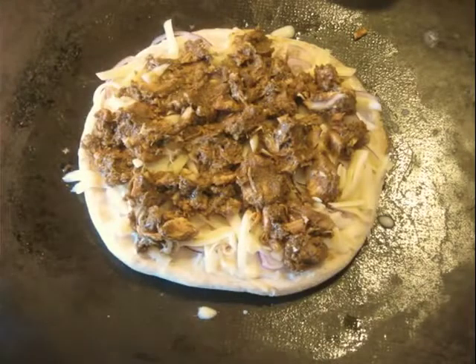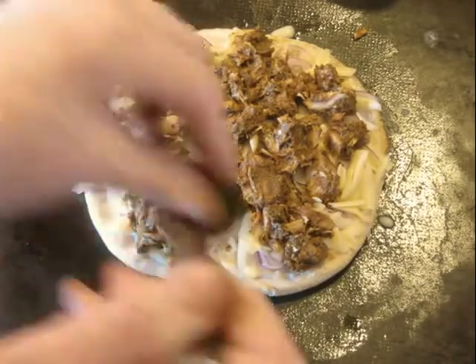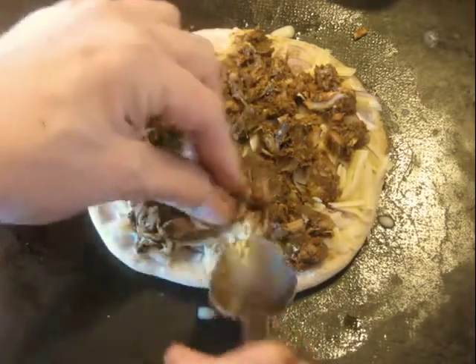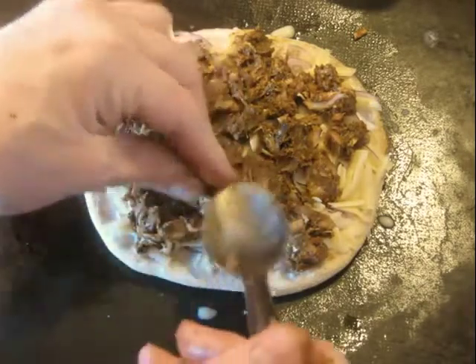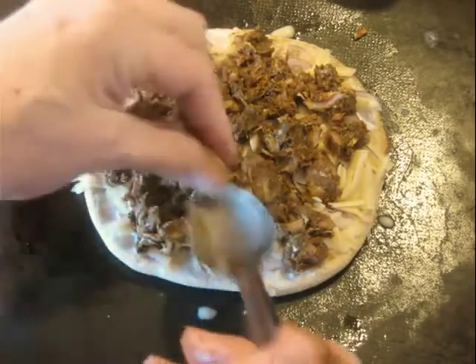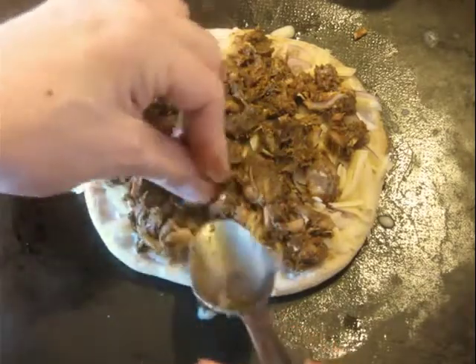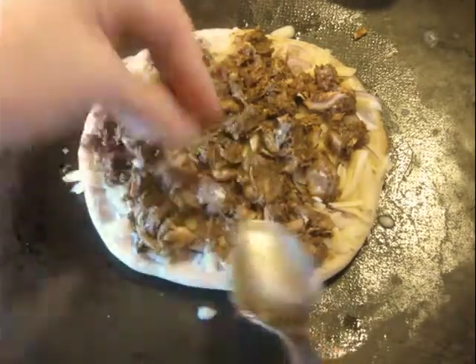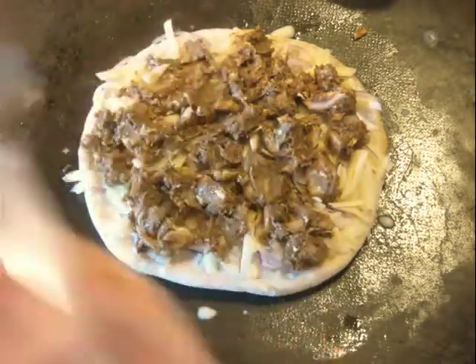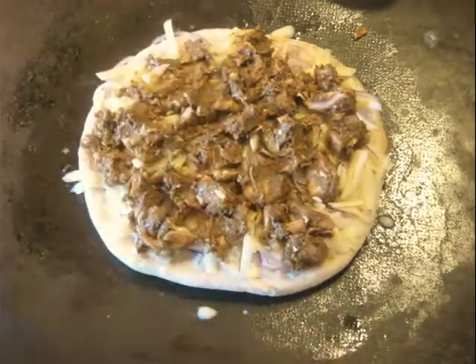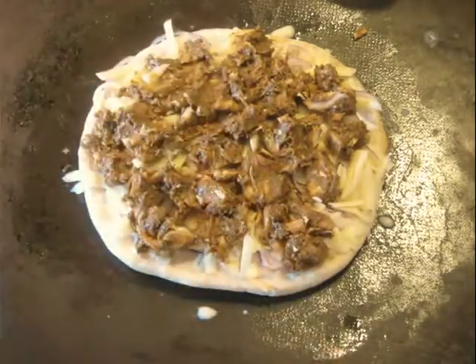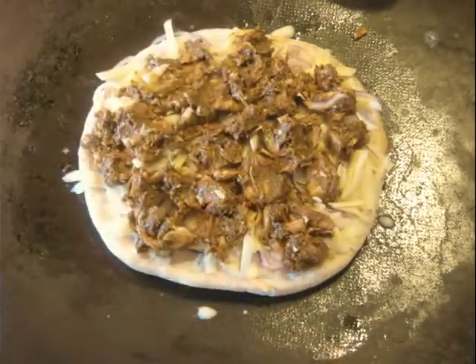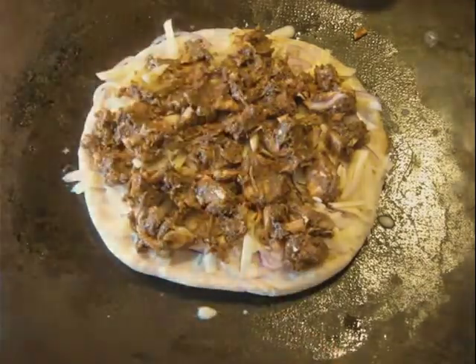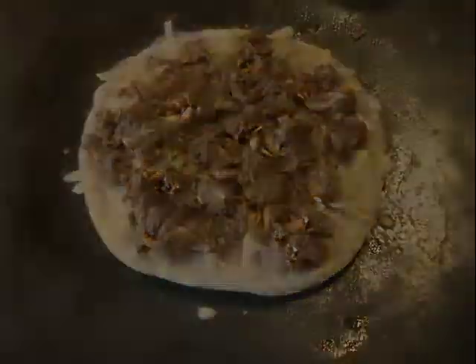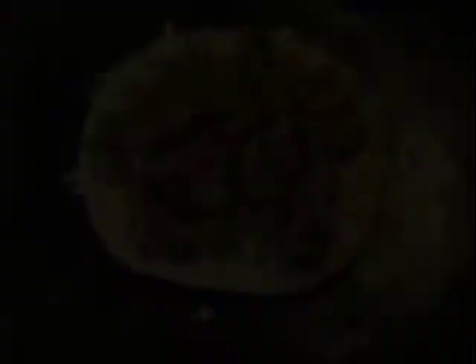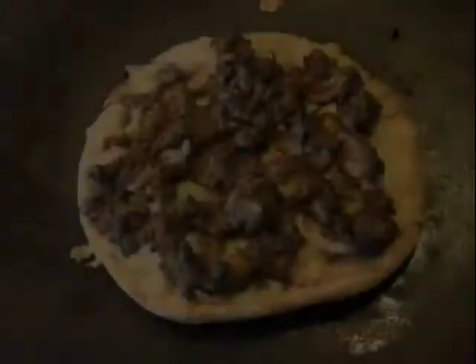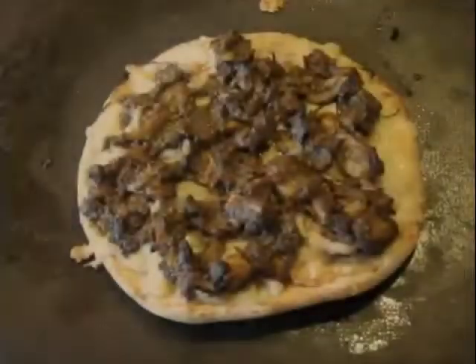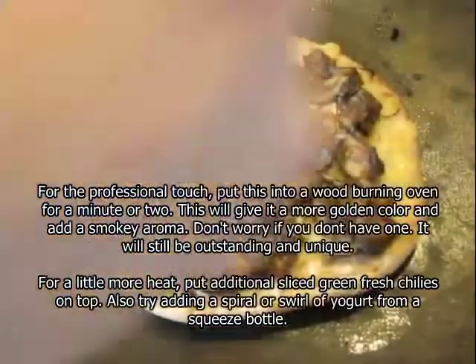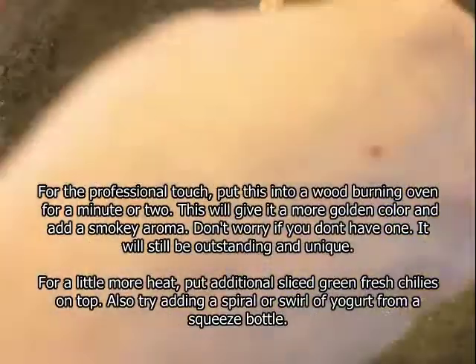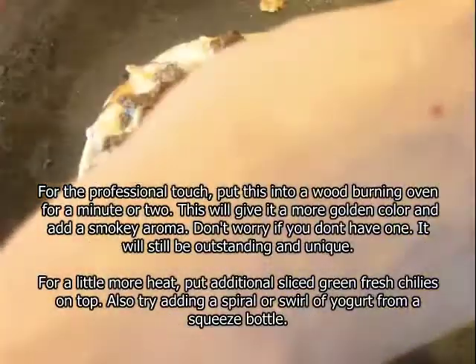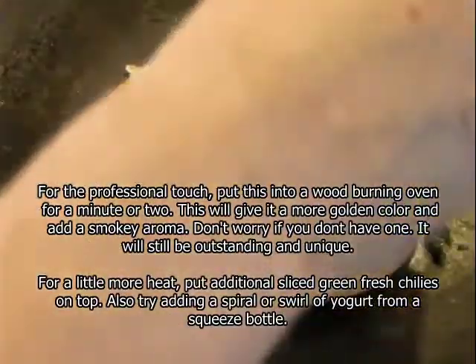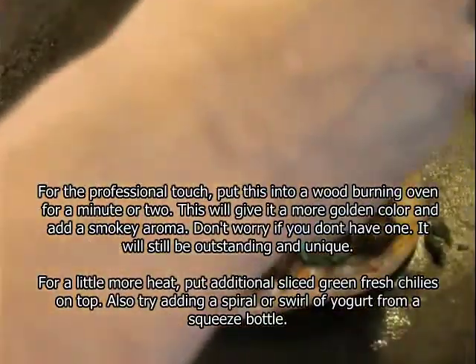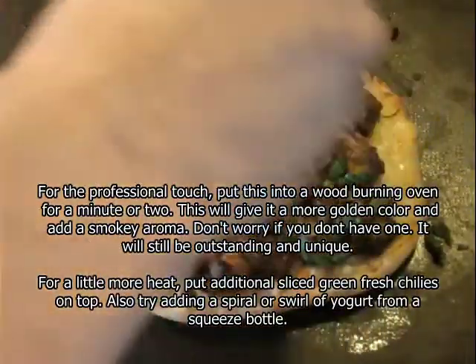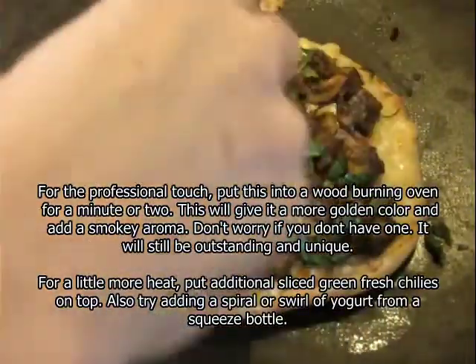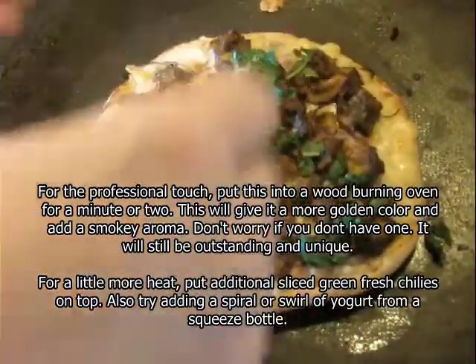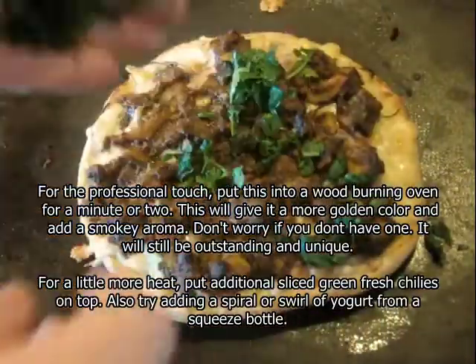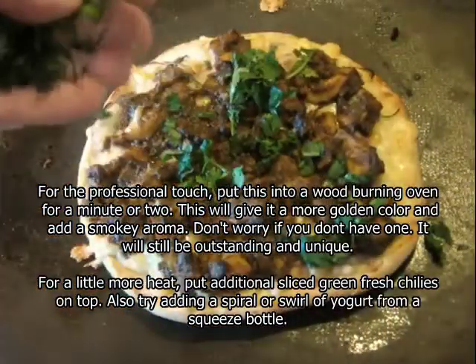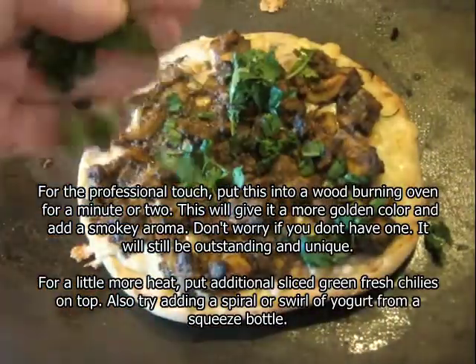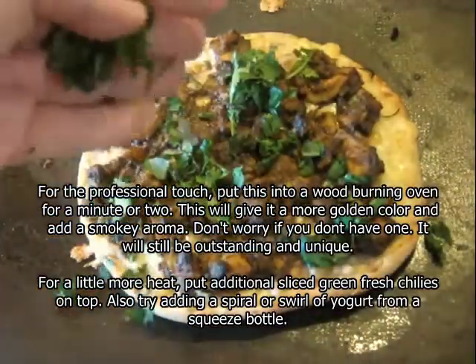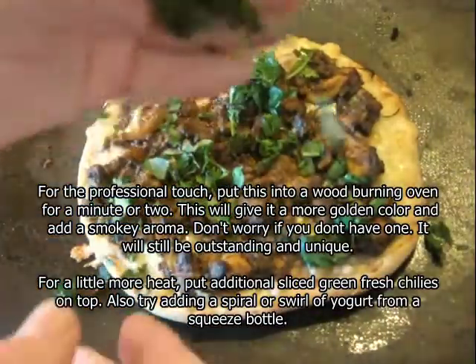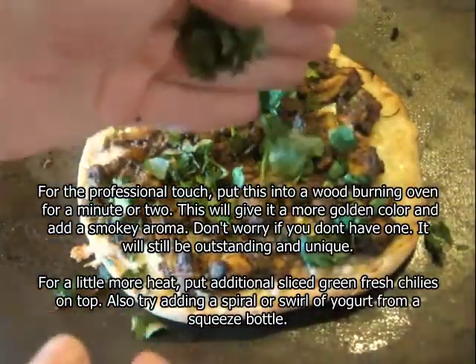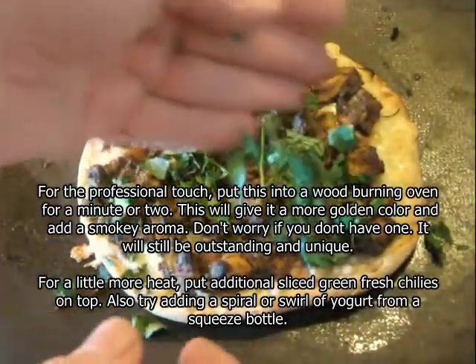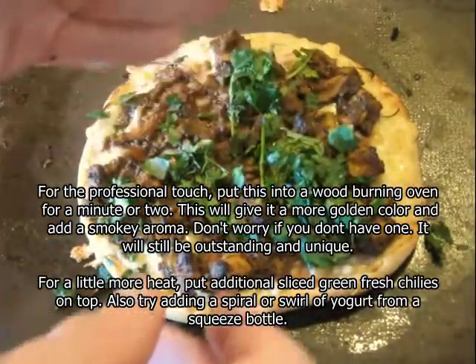Seven more minutes in the oven and it comes out. Finish with a little more fresh cilantro on top.